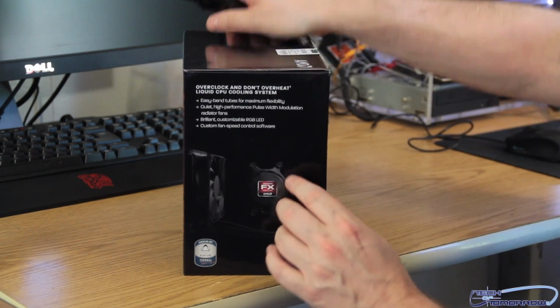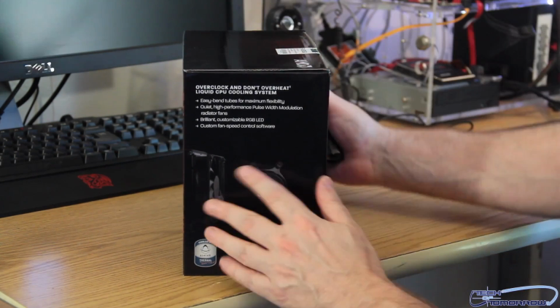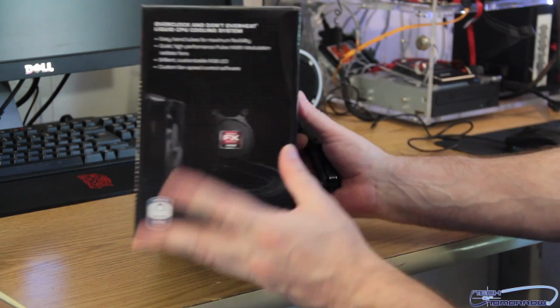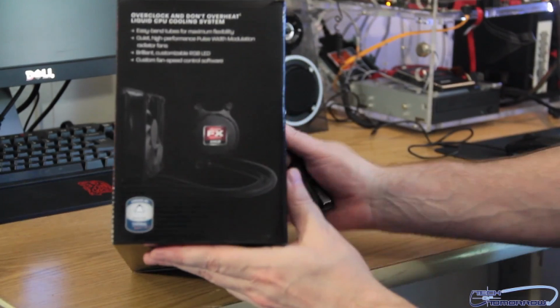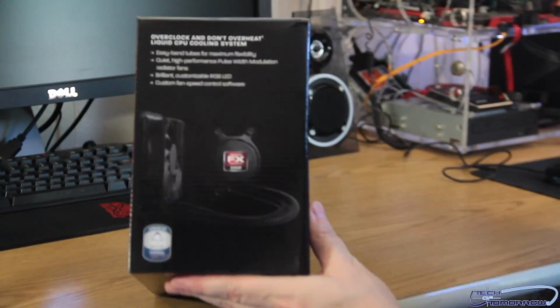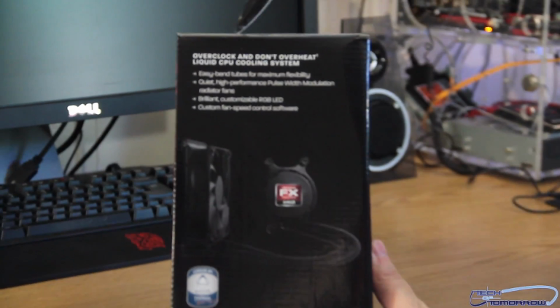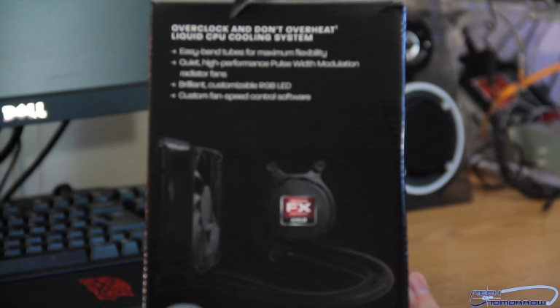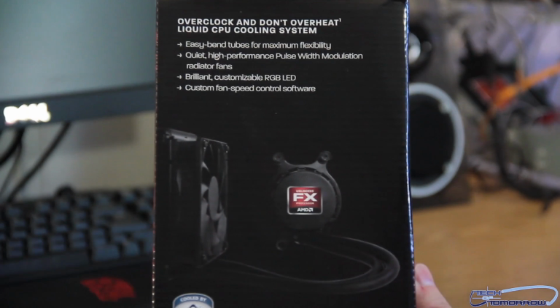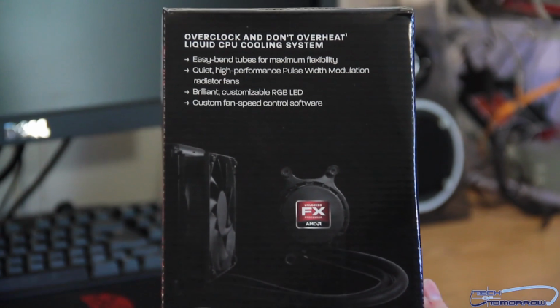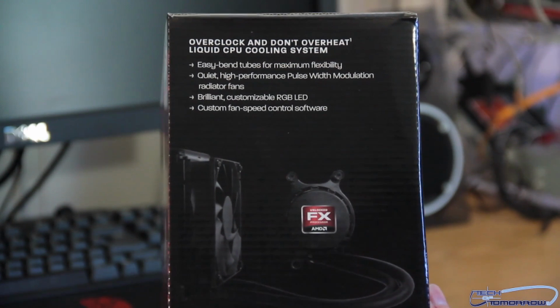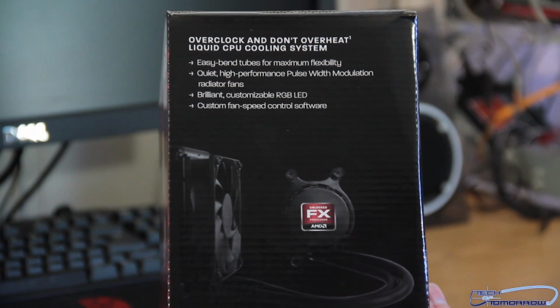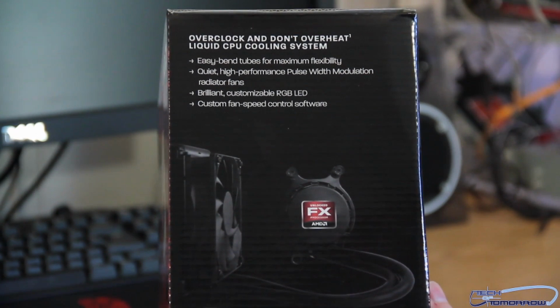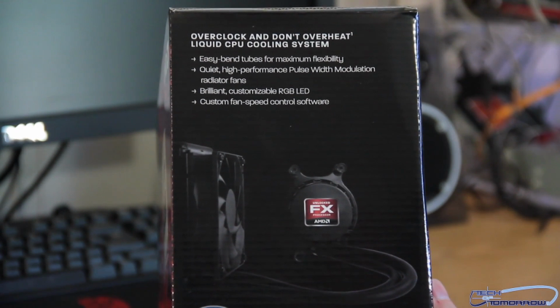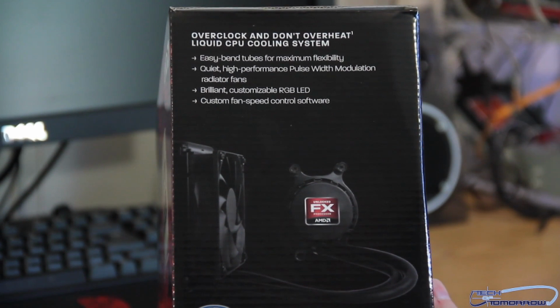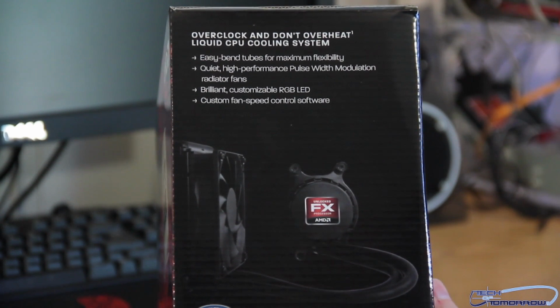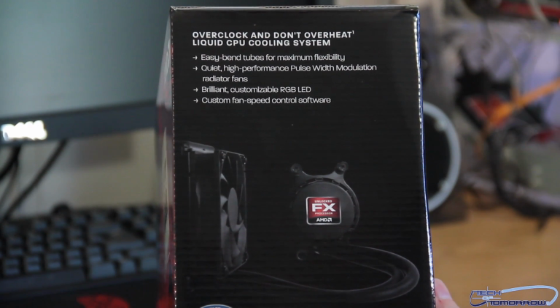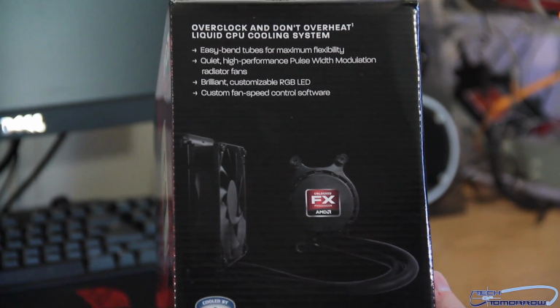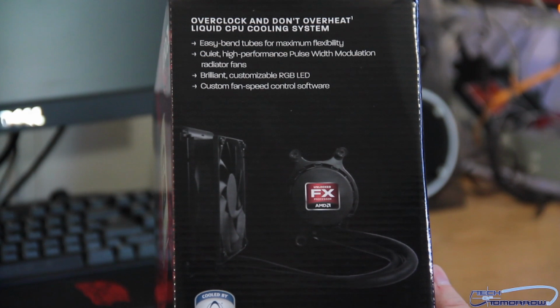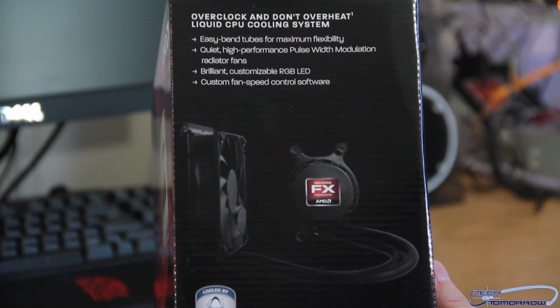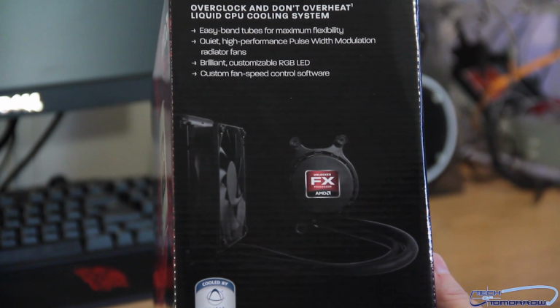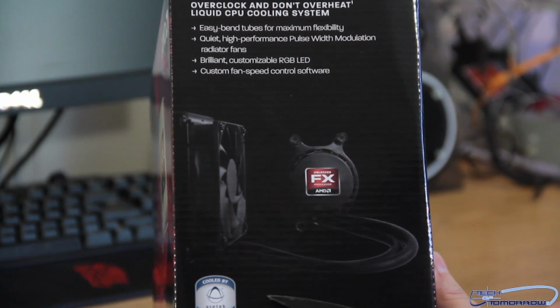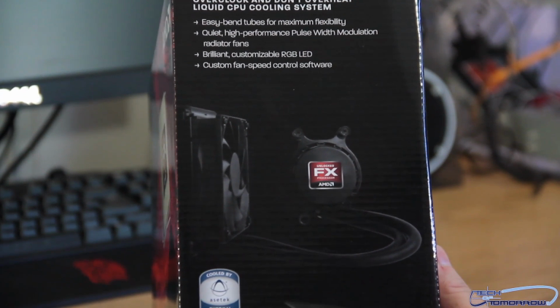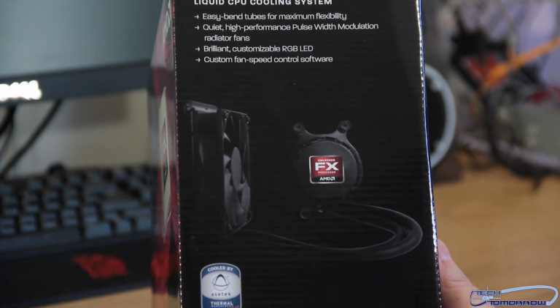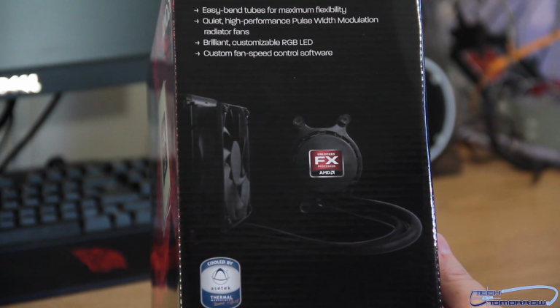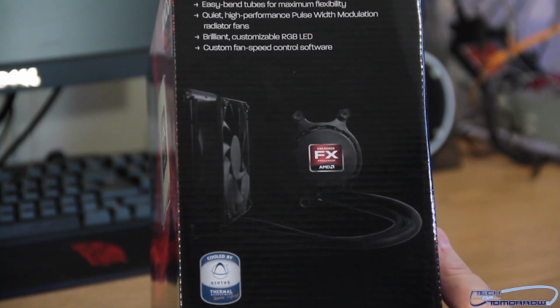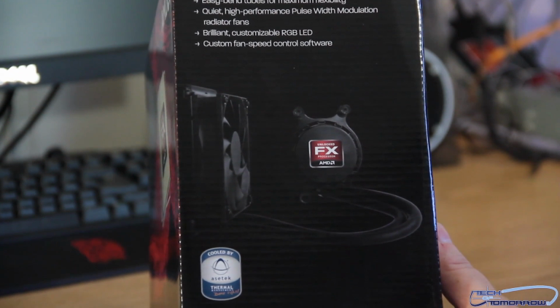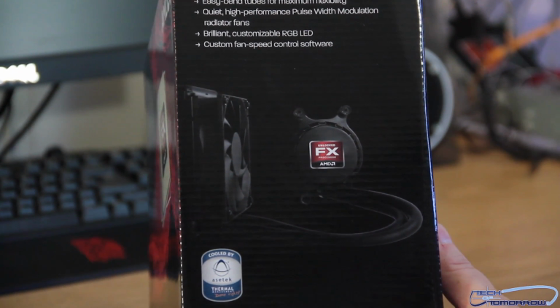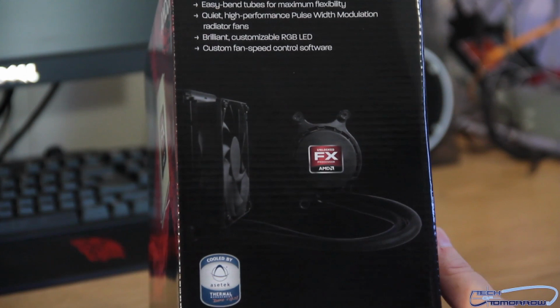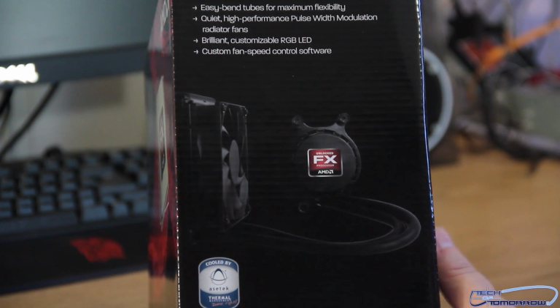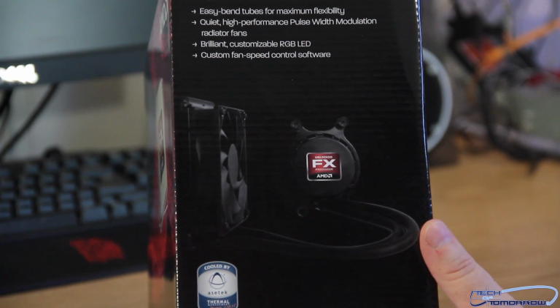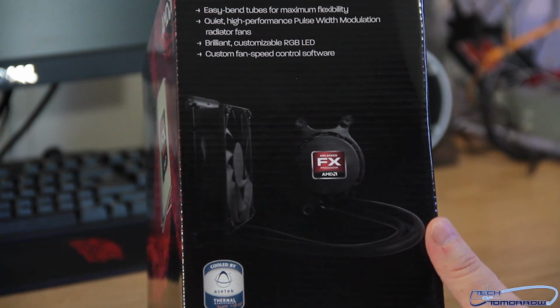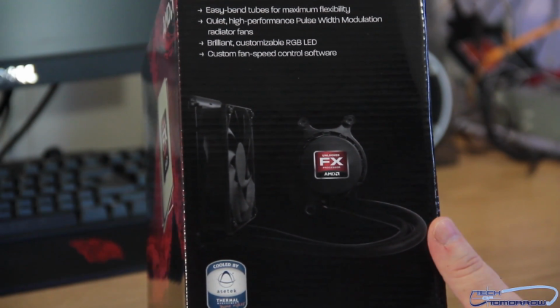Now, here on the side — let me get the camera to zoom in closer up there — you can see it says 'overclocked and don't overheat,' liquid CPU cooling system, all that good stuff. It says cooled by Asetek — however you want to pronounce it. Different folks, different strokes.